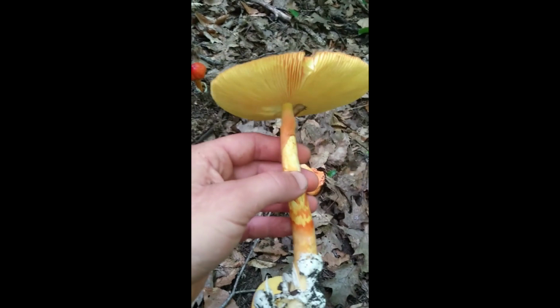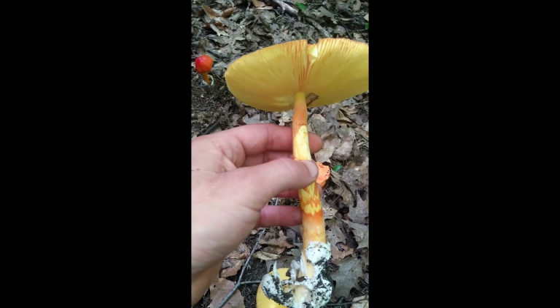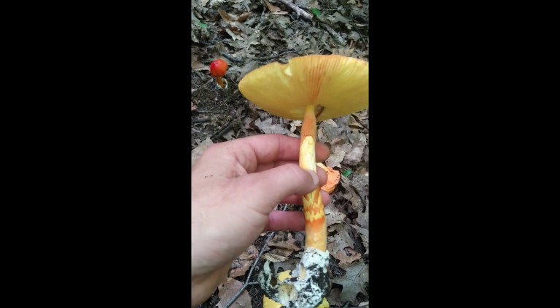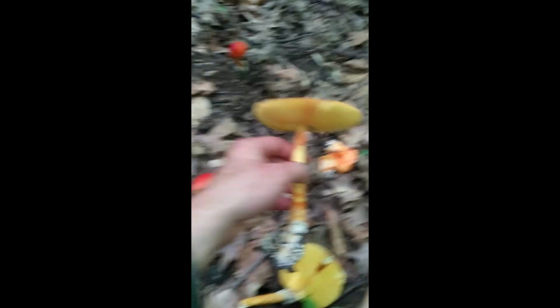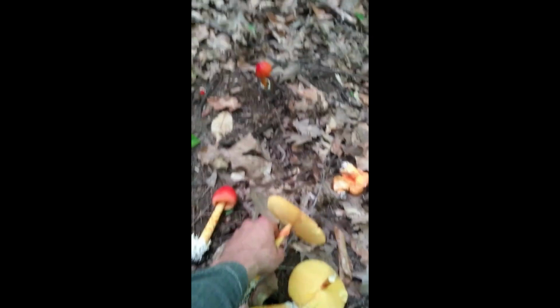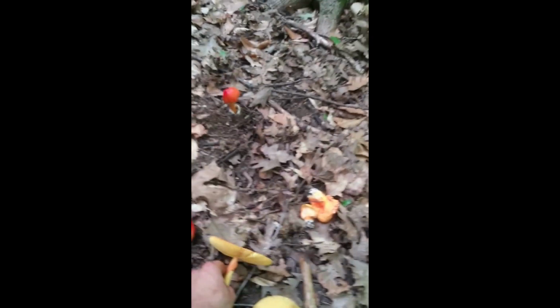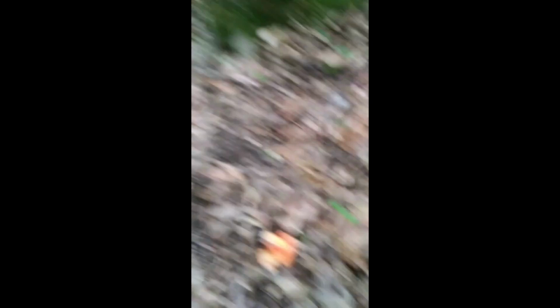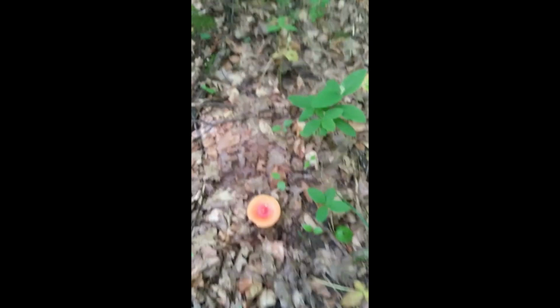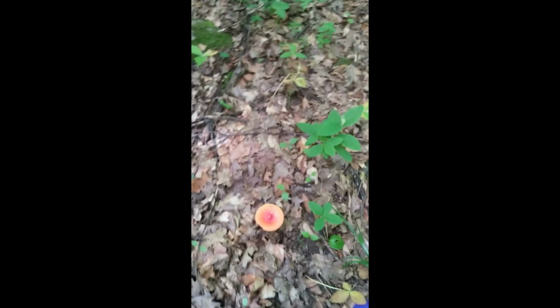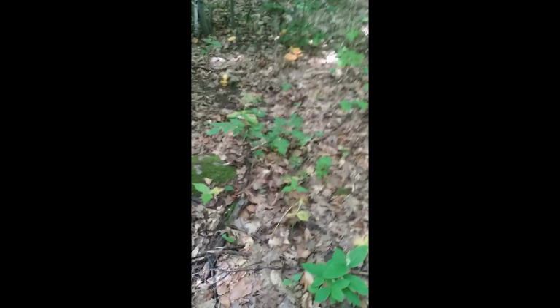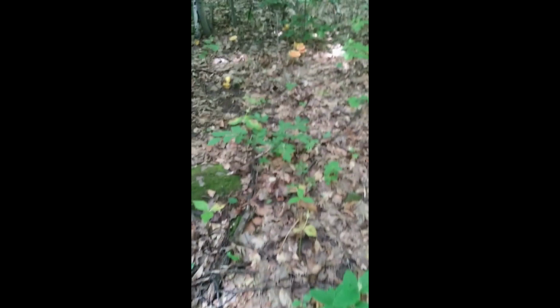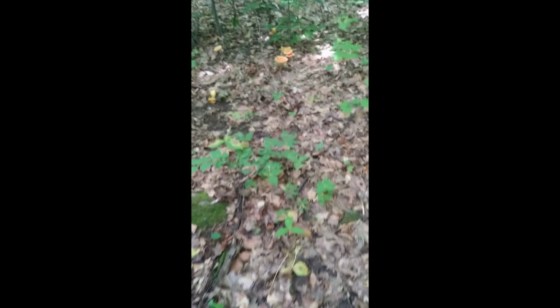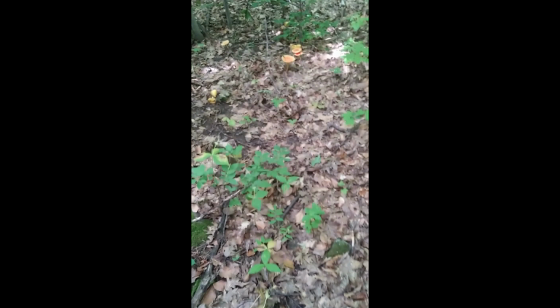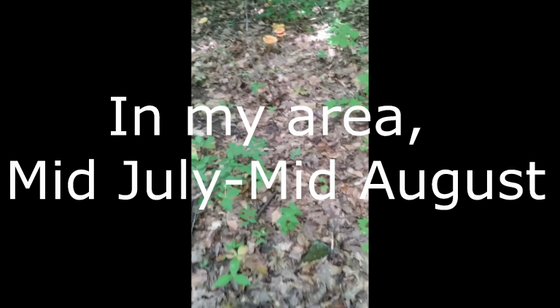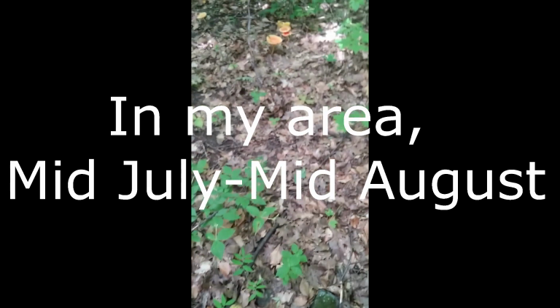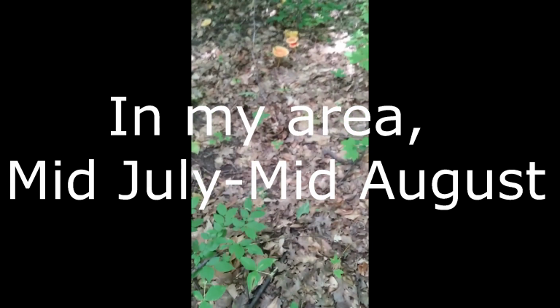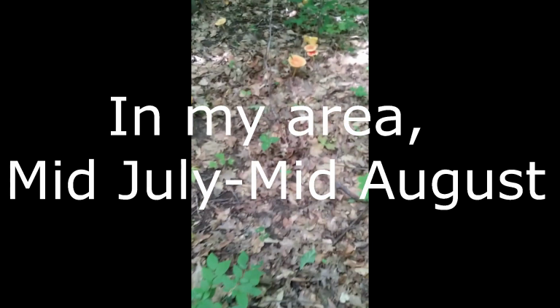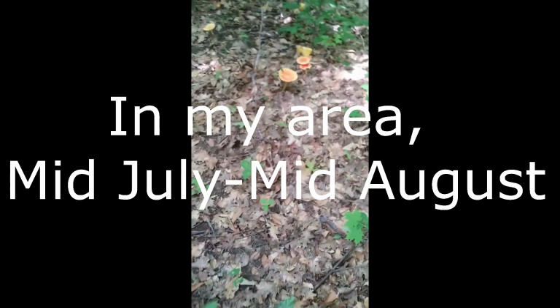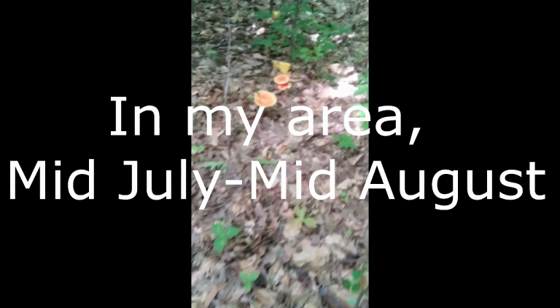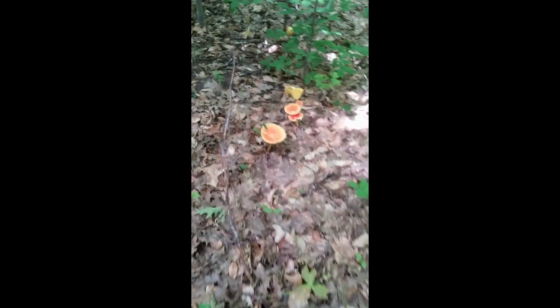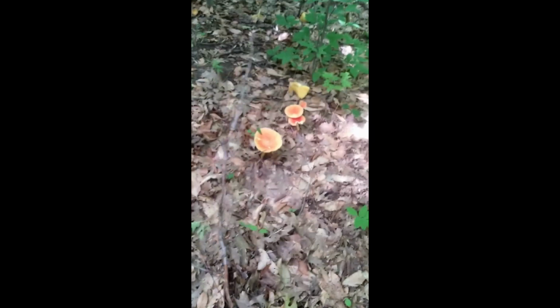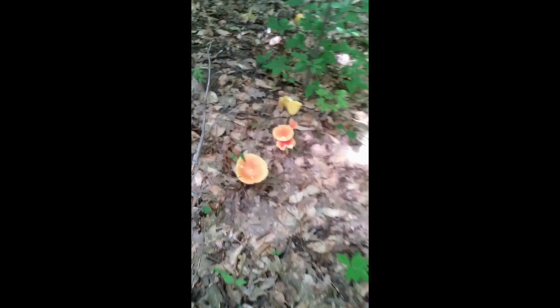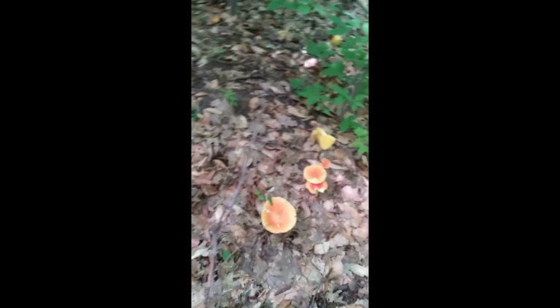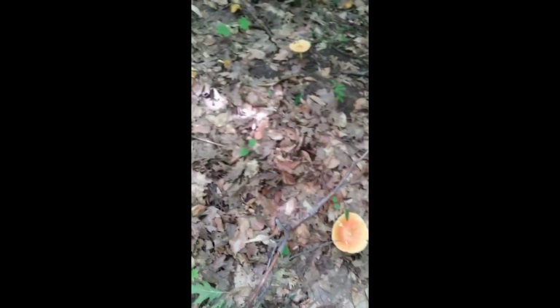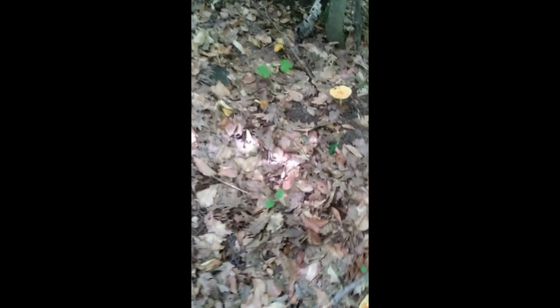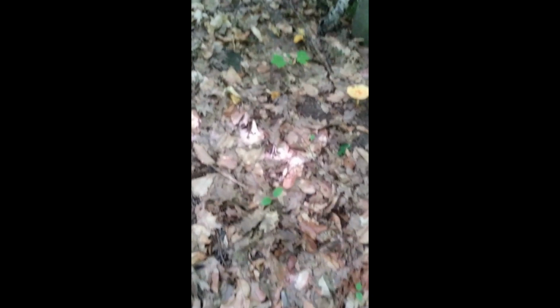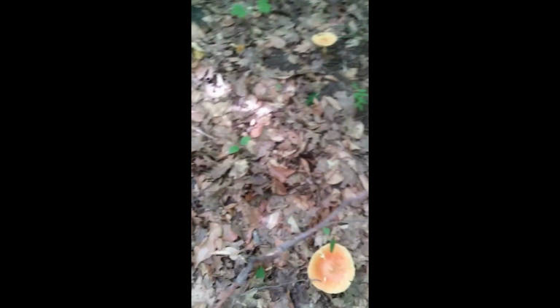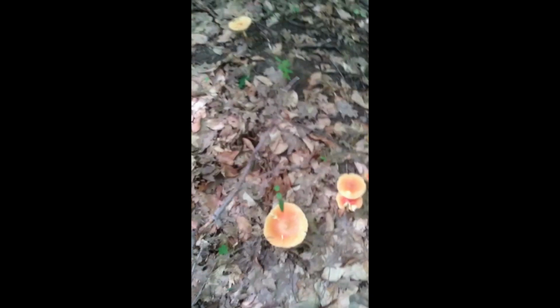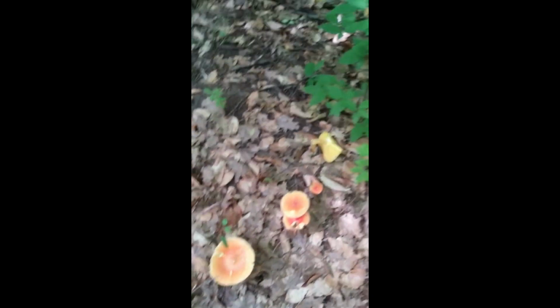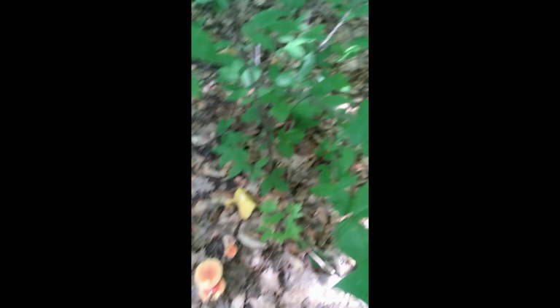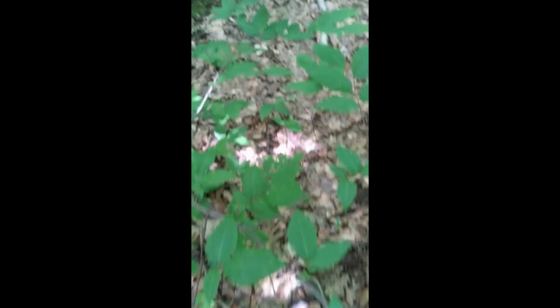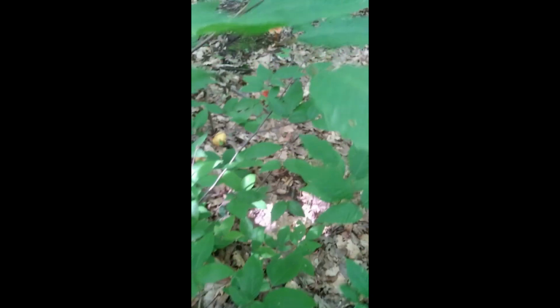They're very versatile and nice in pretty much any dish. It's a pretty short window for Amanita jacksoni, so when they are out I tend to go nuts with them.